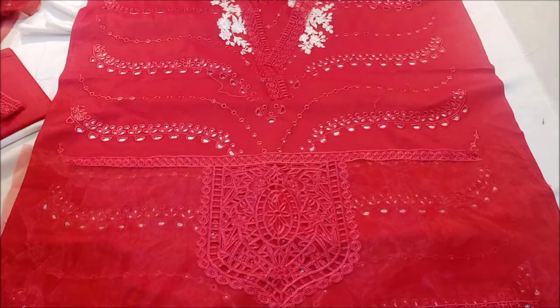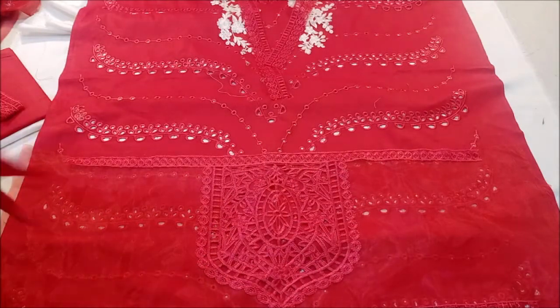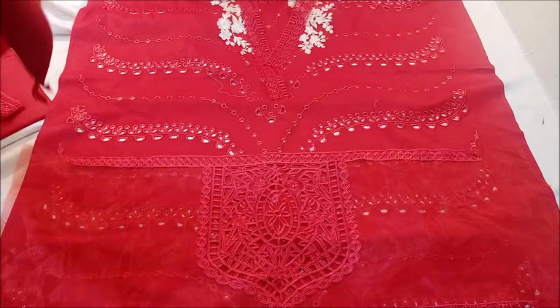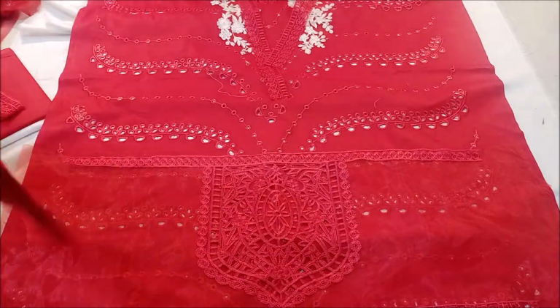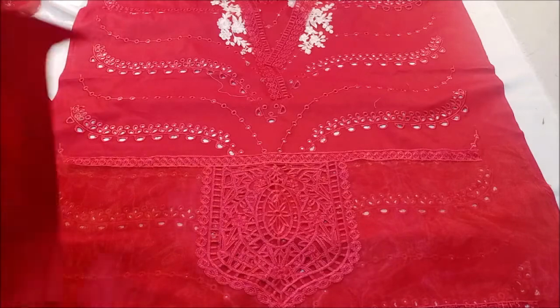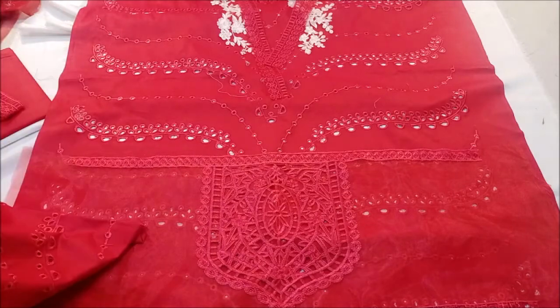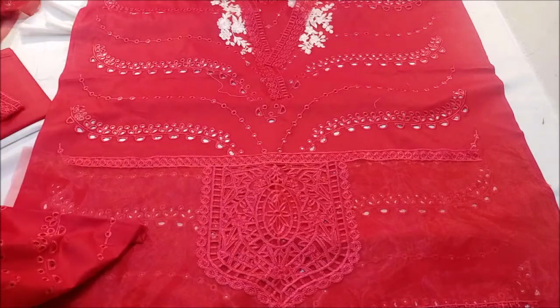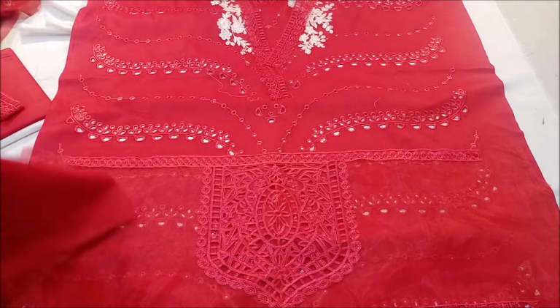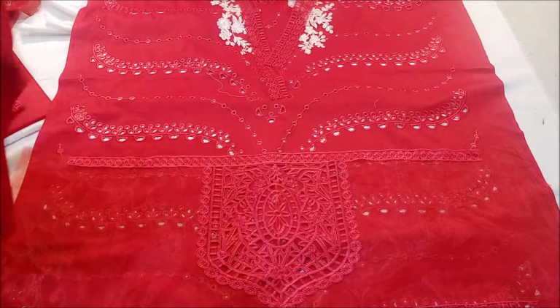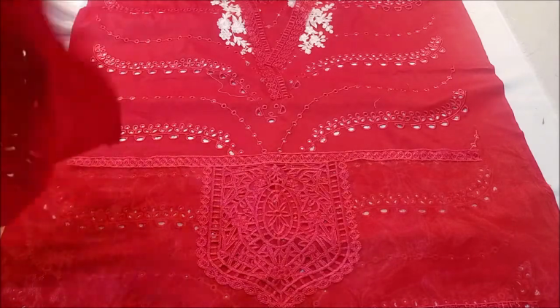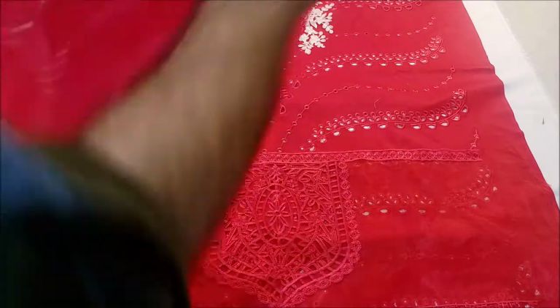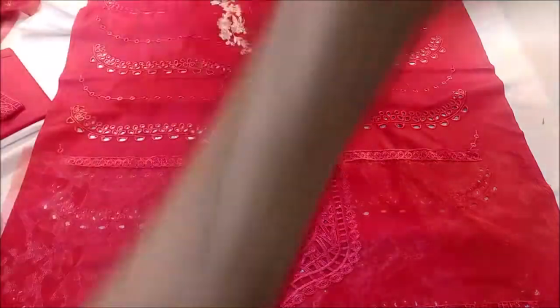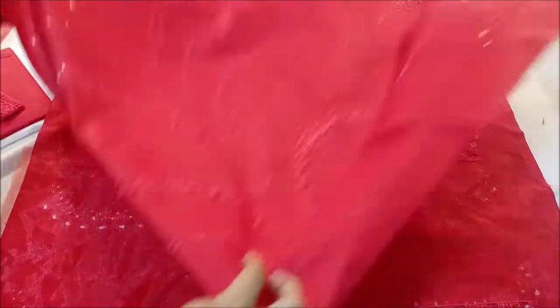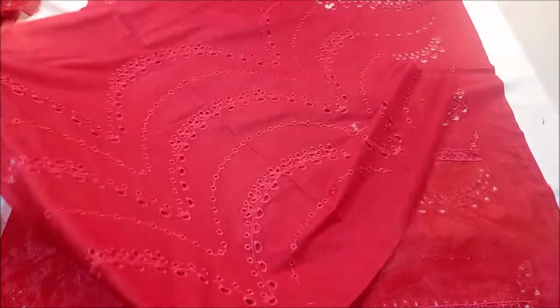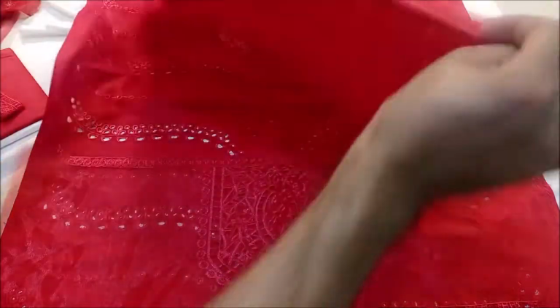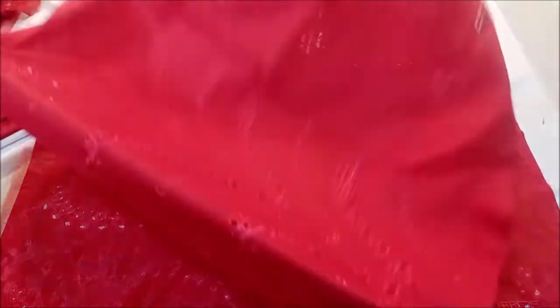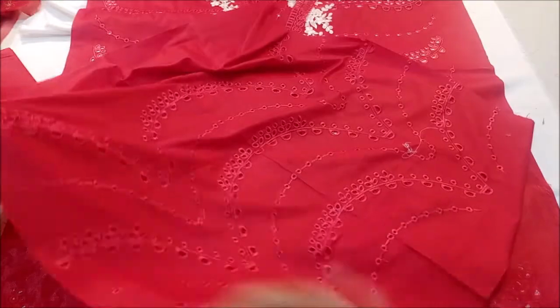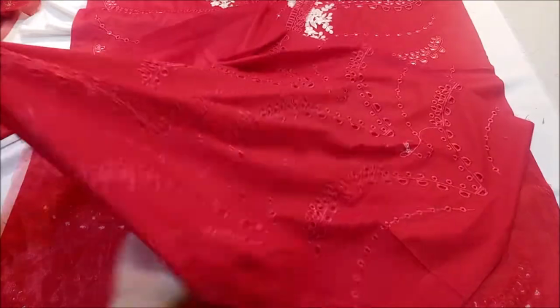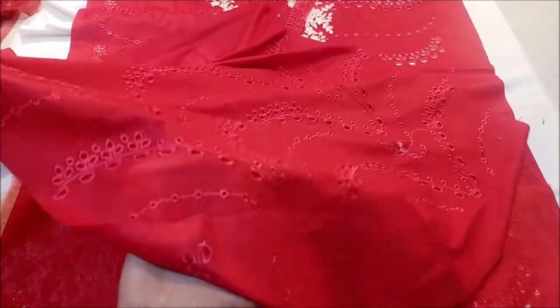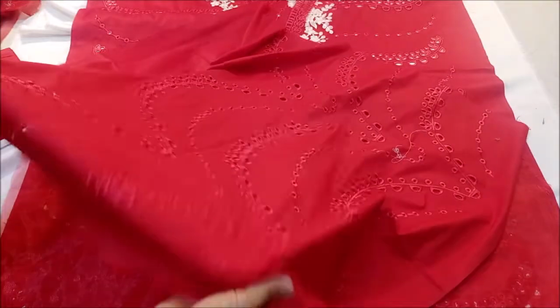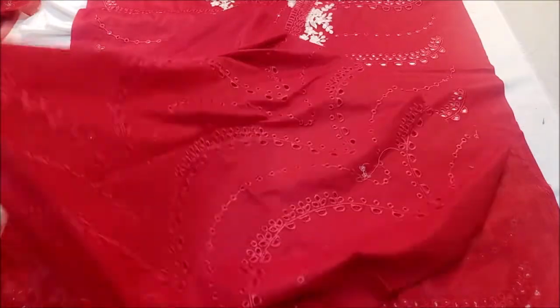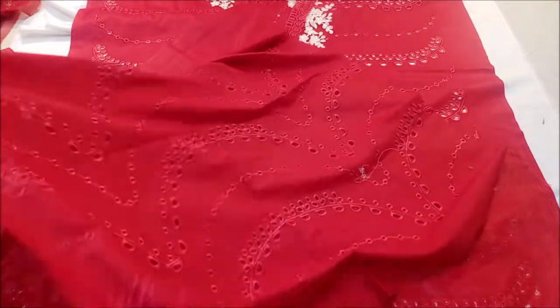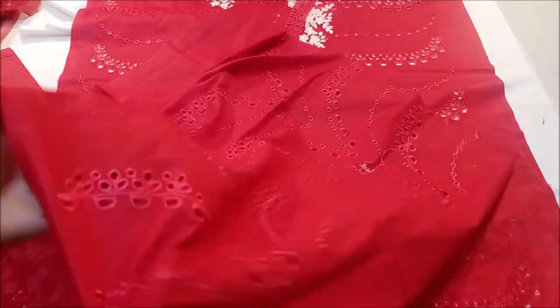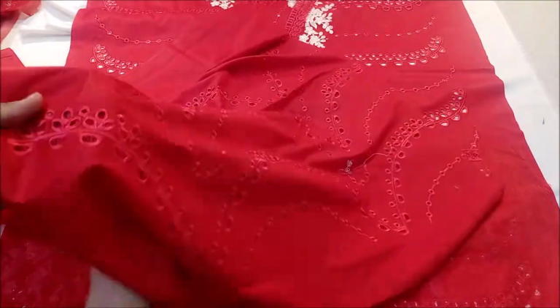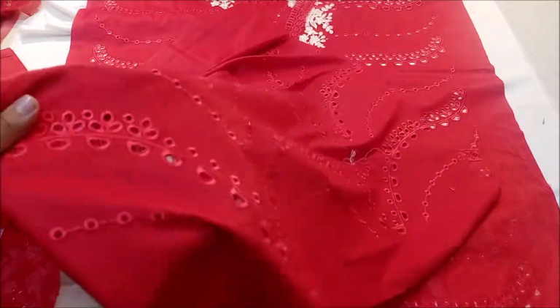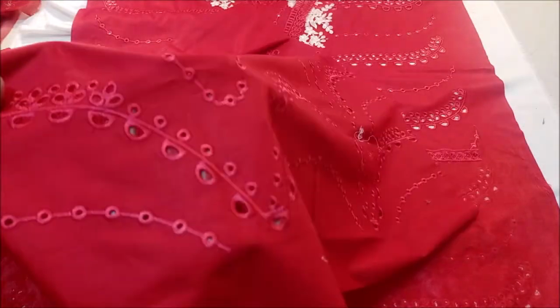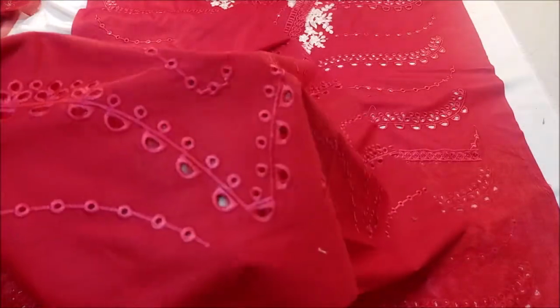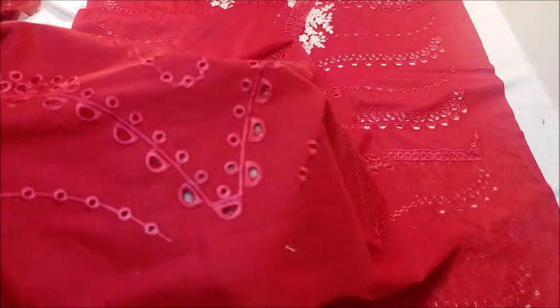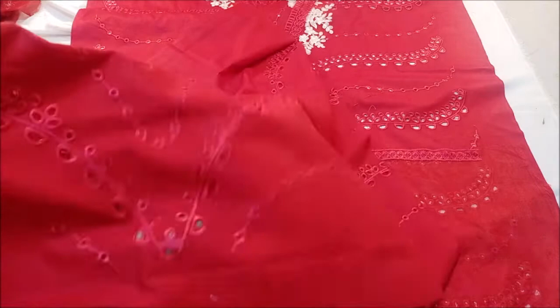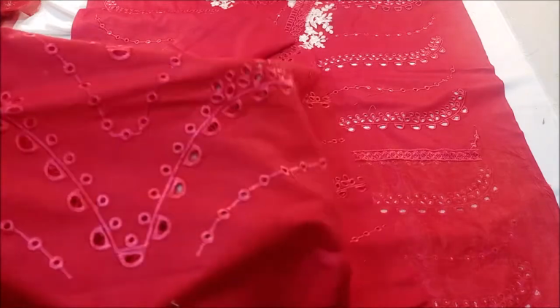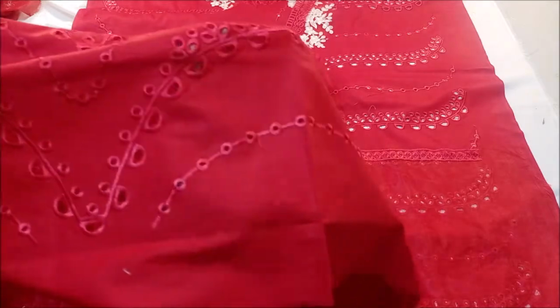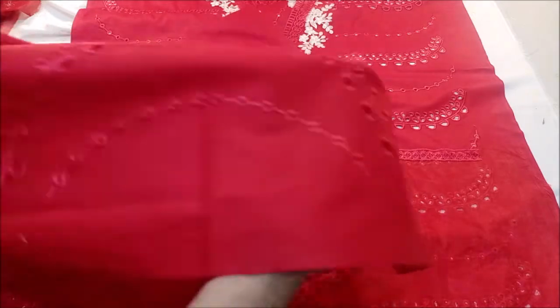Now these are the sleeves. Full chicken curry work on the sleeves as well. Here you will see how — this is a full chicken curry work in the sleeves.